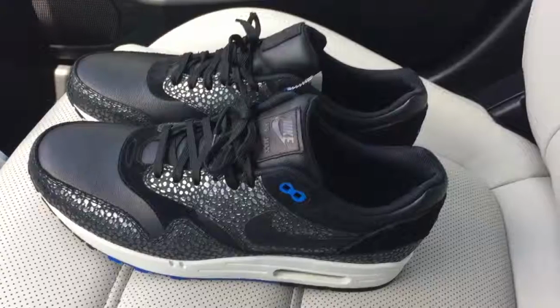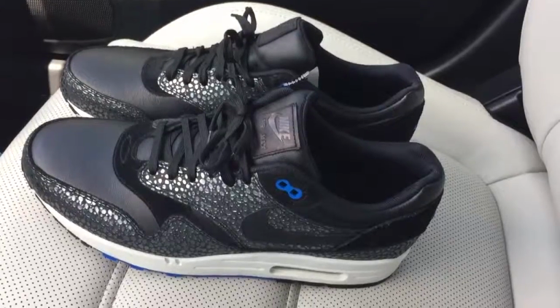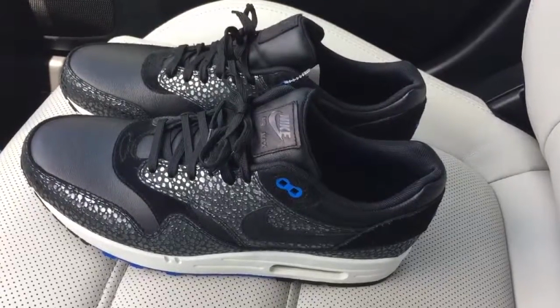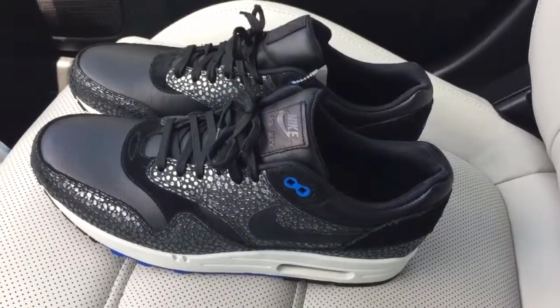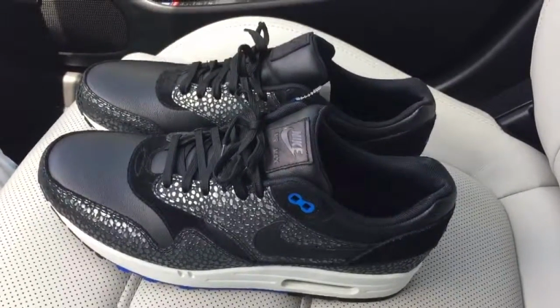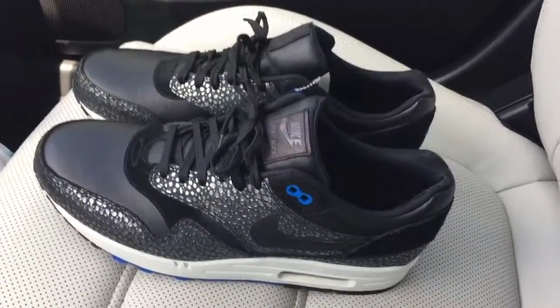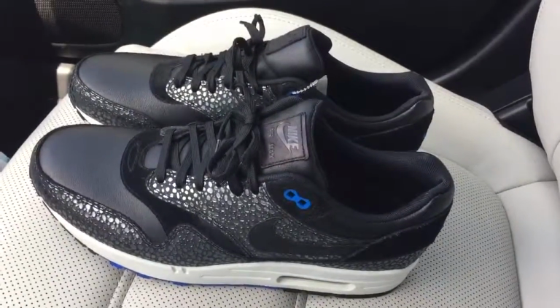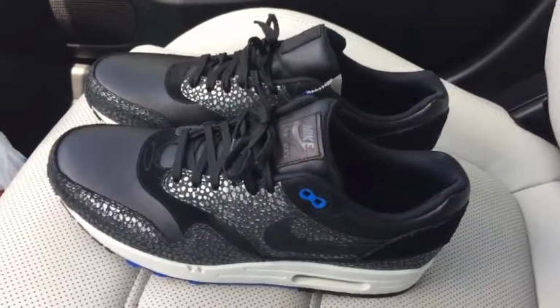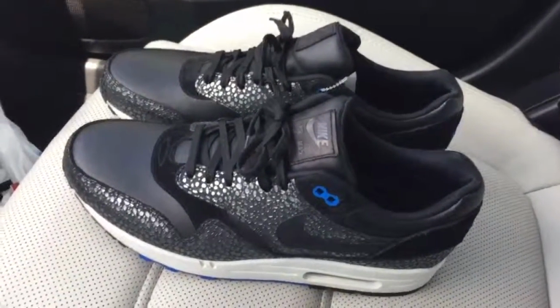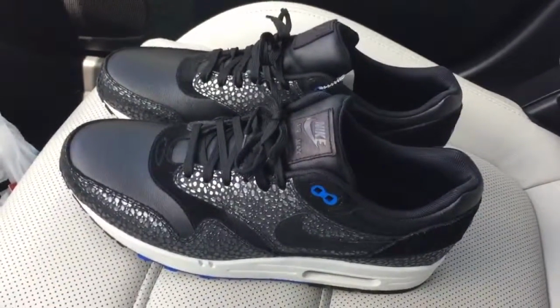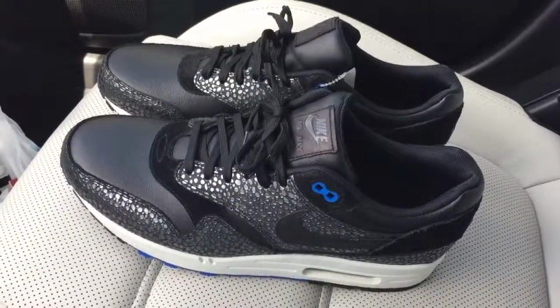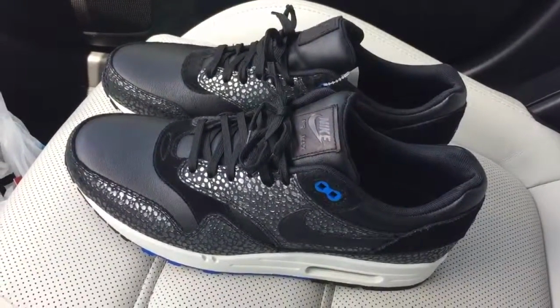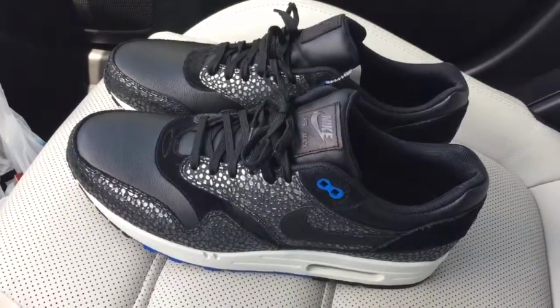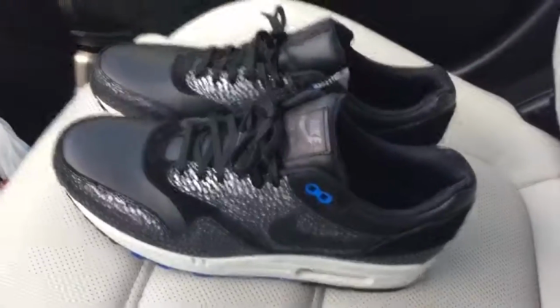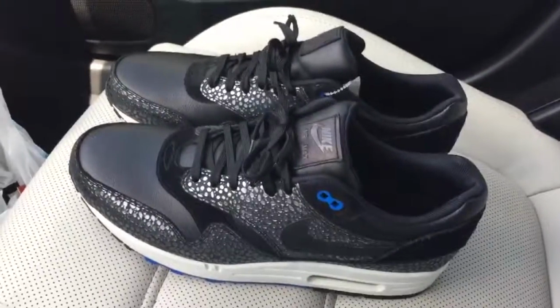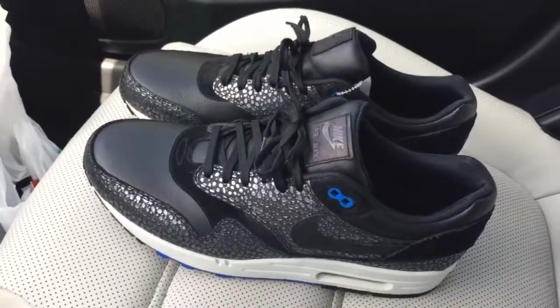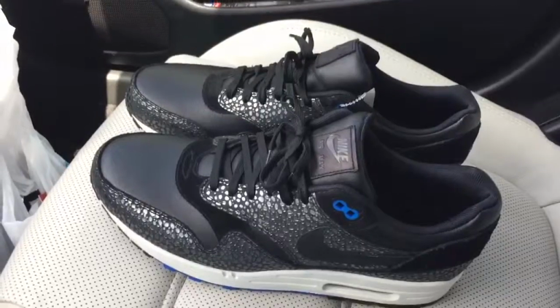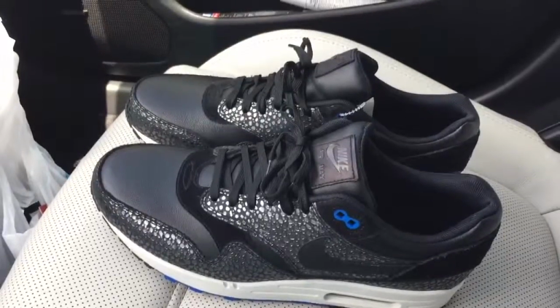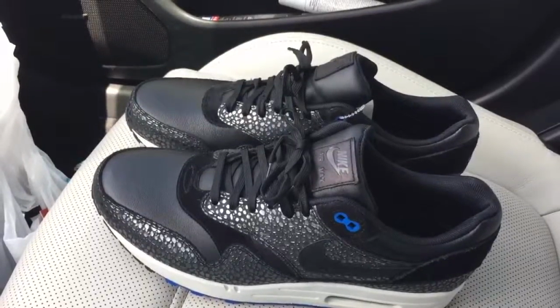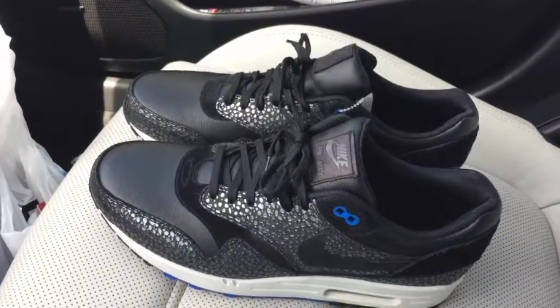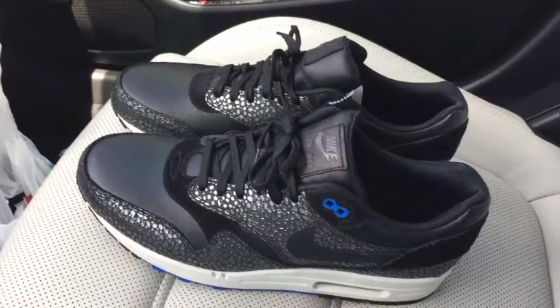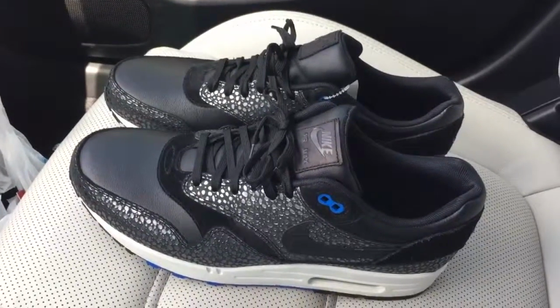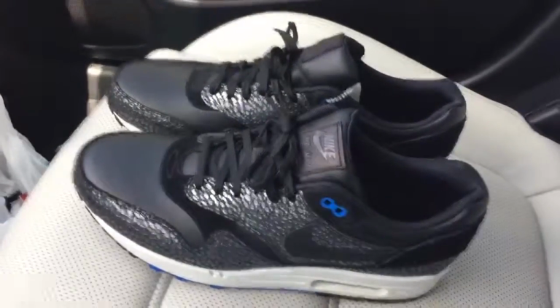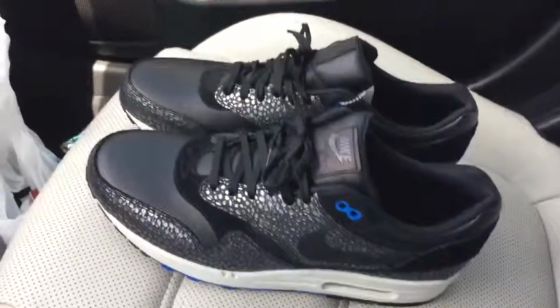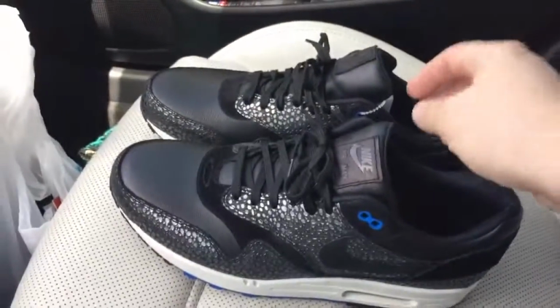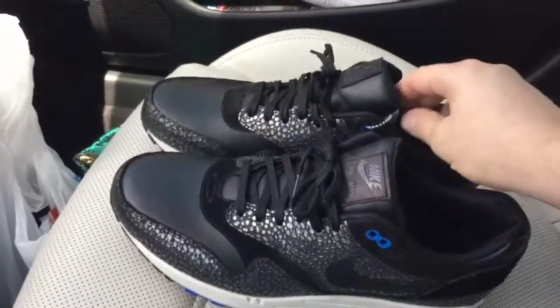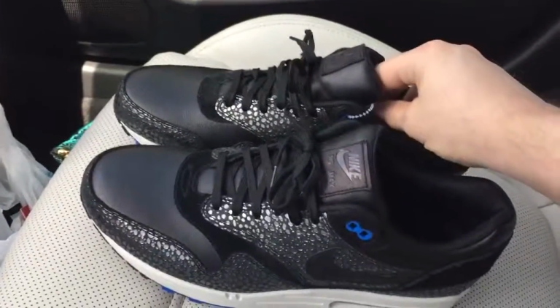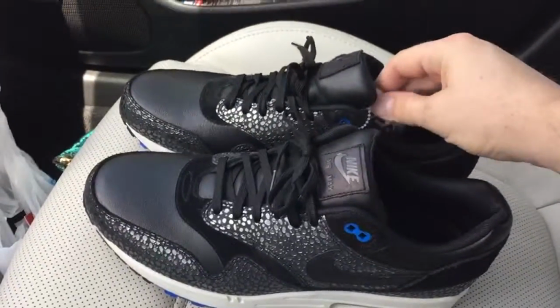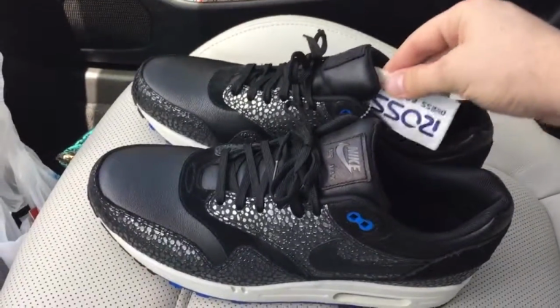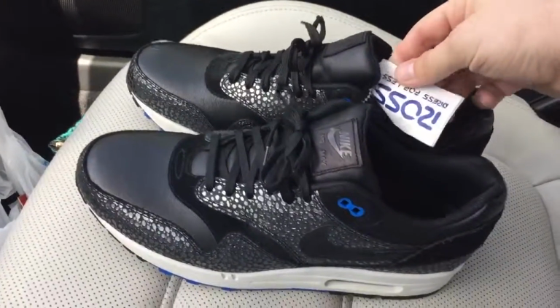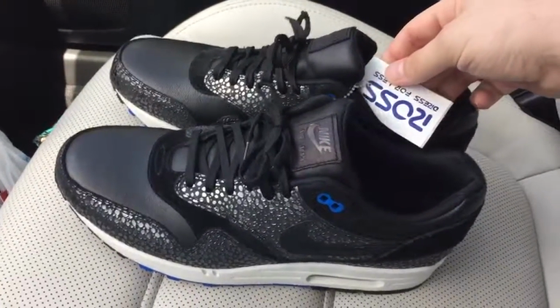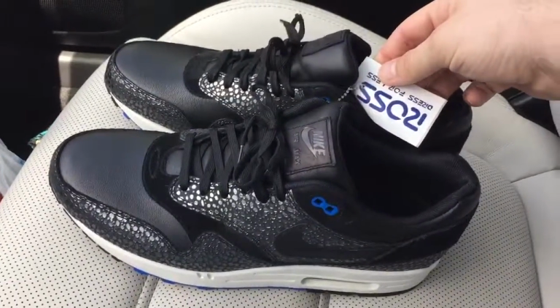What's good YouTube! I just want to tell you guys about this sneaker steal I just got from Ross.